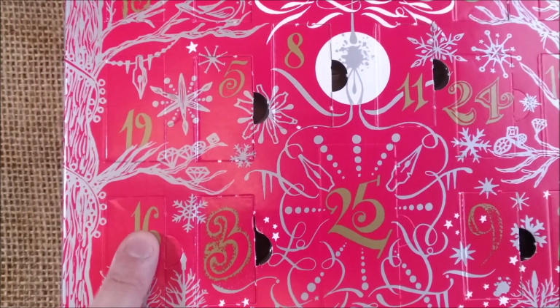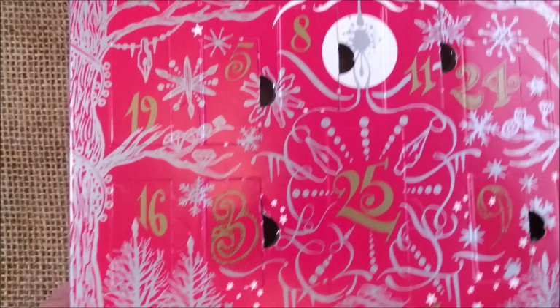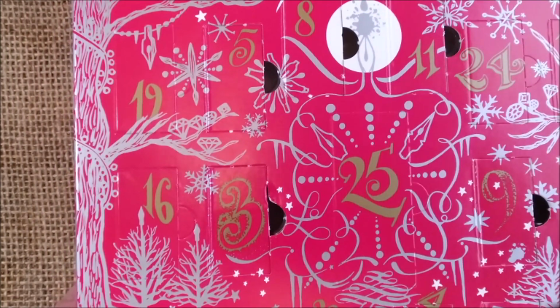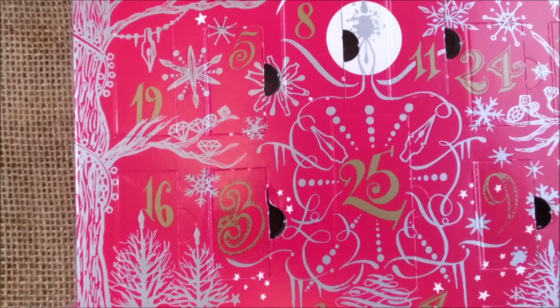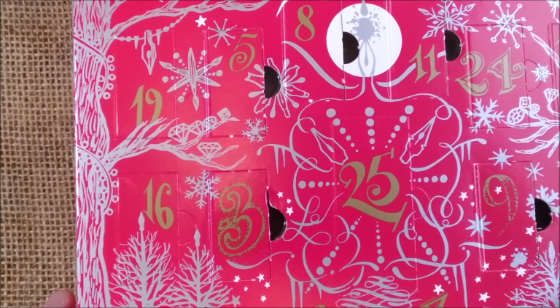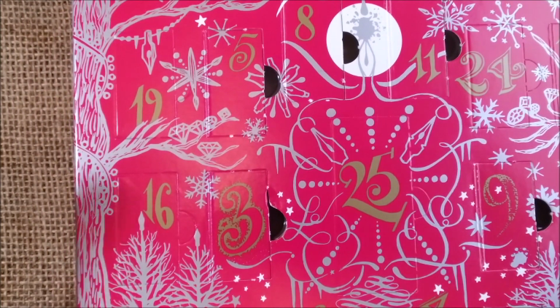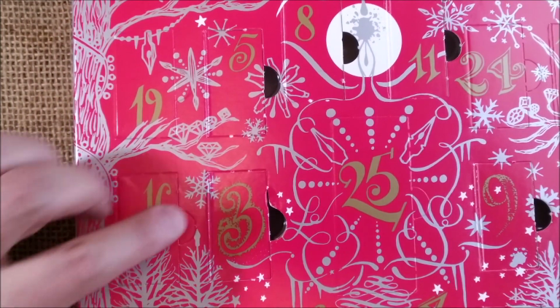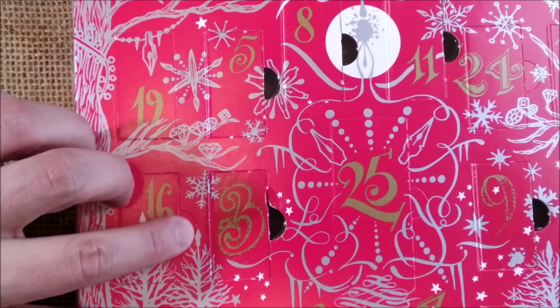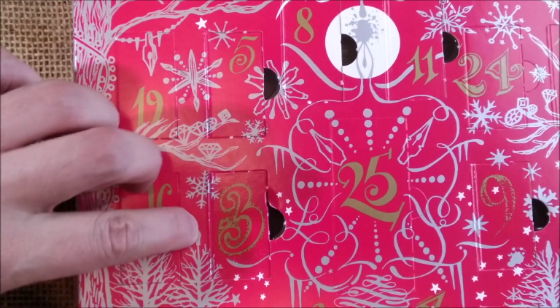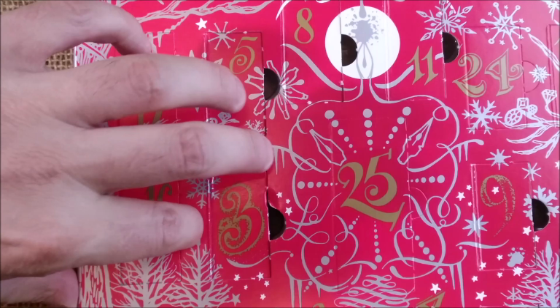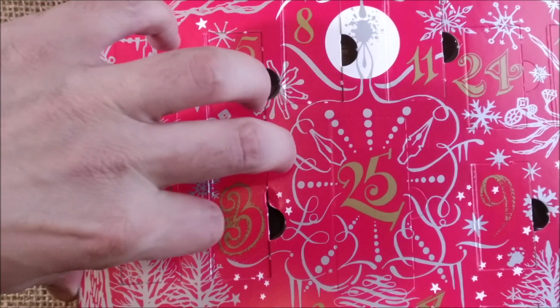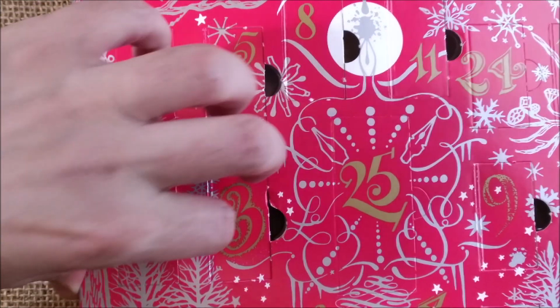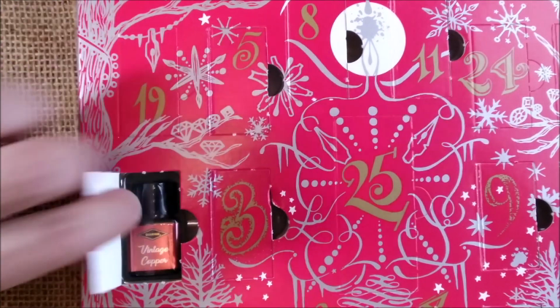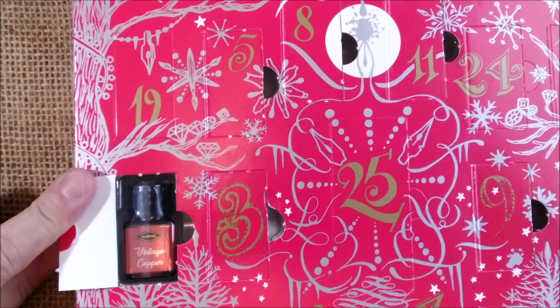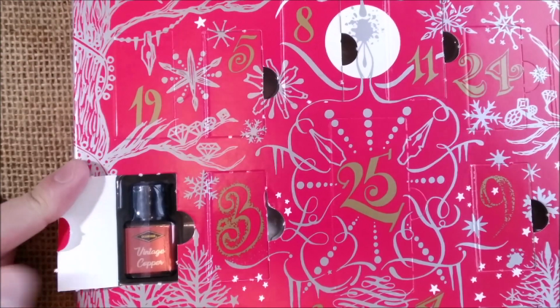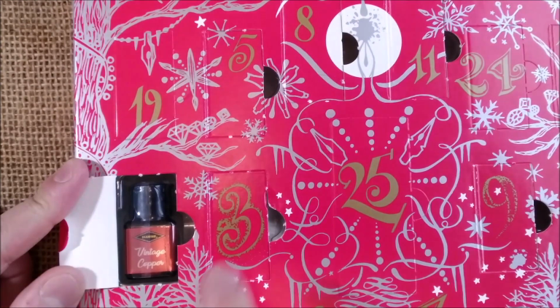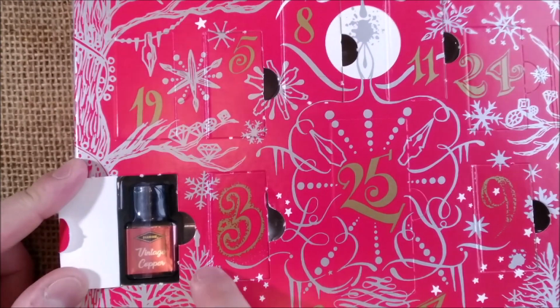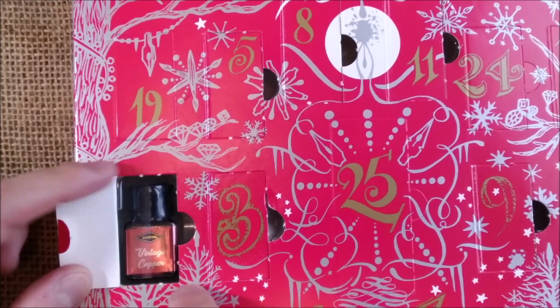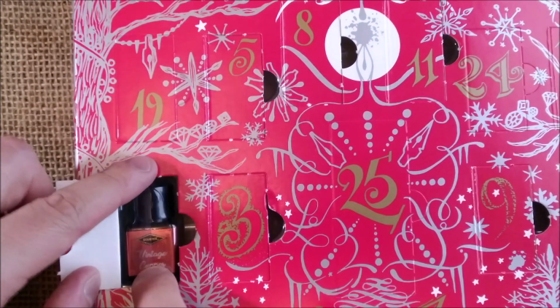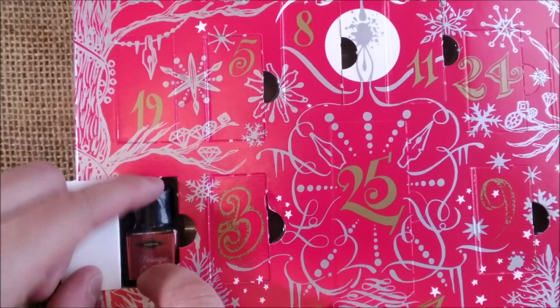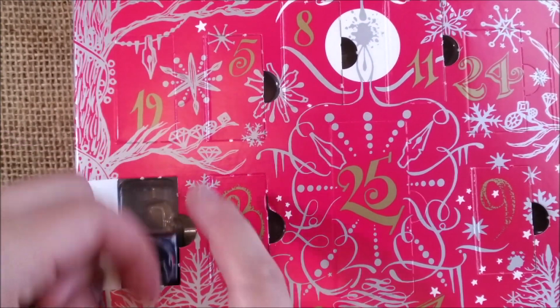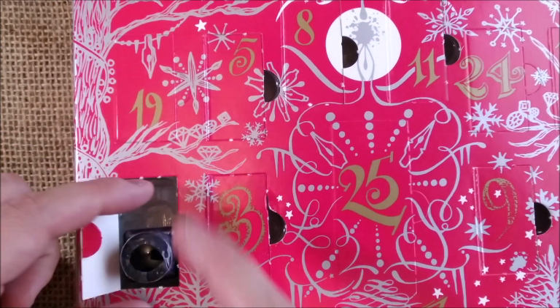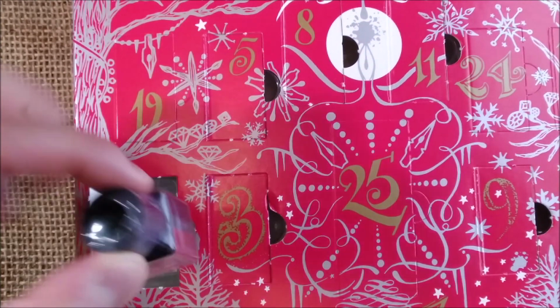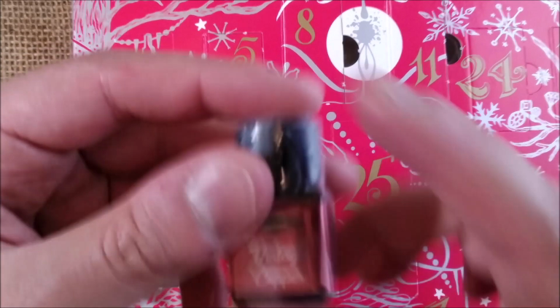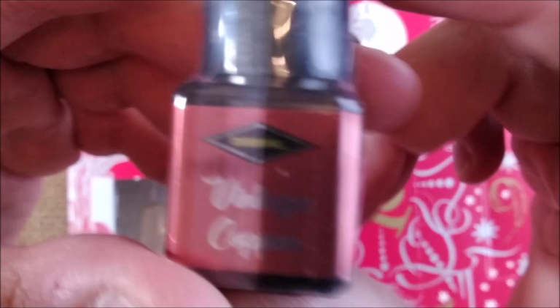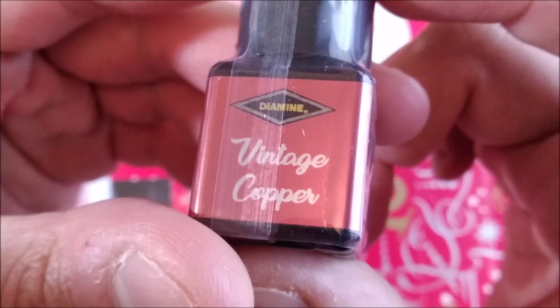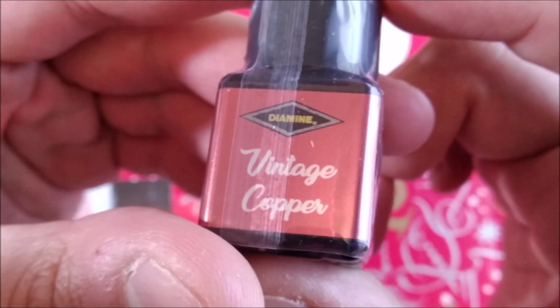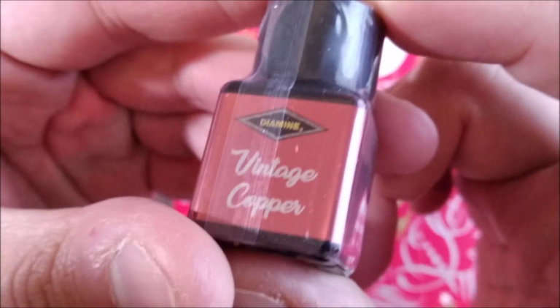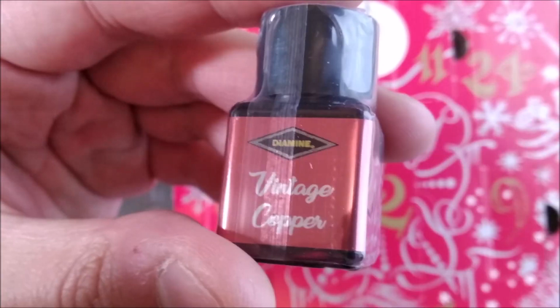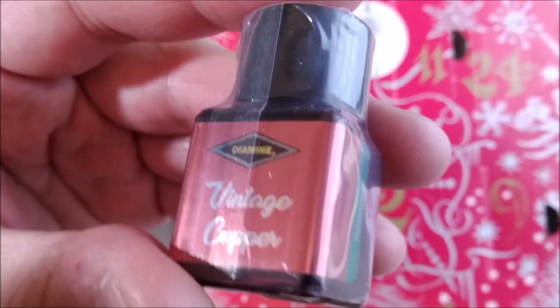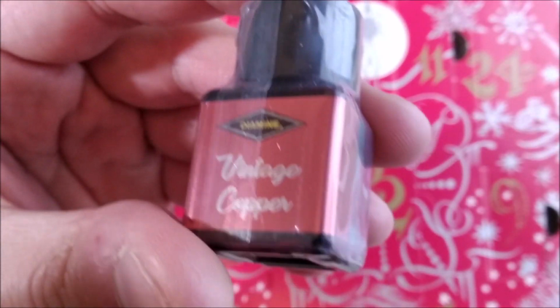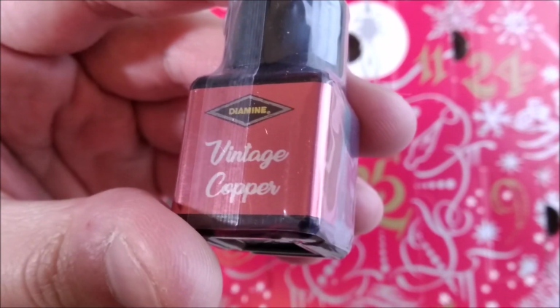This is the door or the window that we are going to open right now. Let's see what we have here. This one is called Vintage Copper.